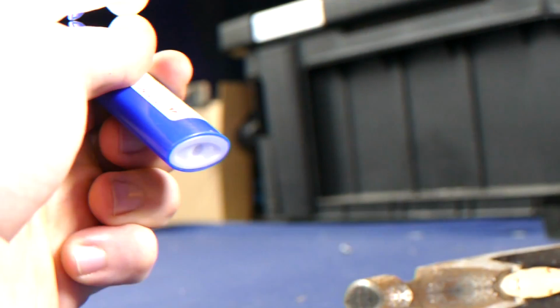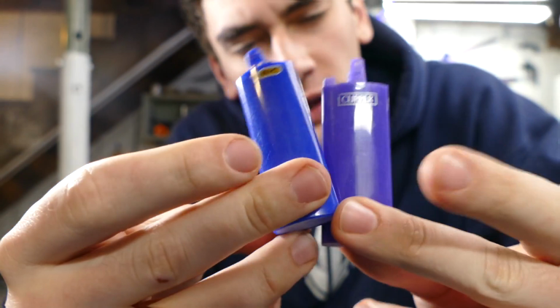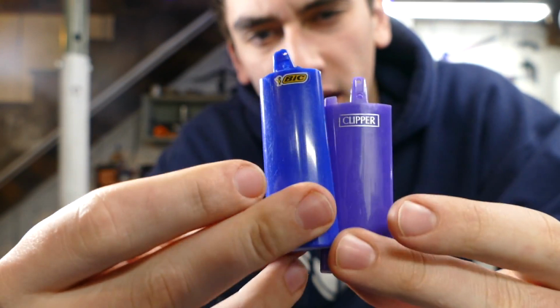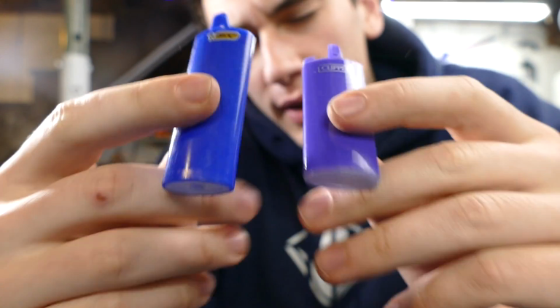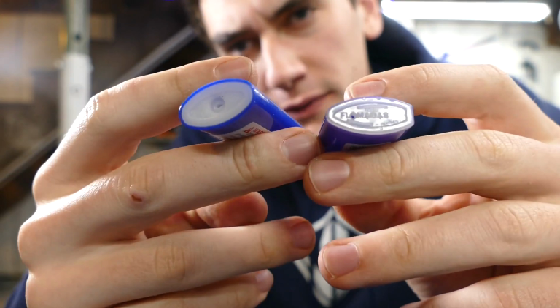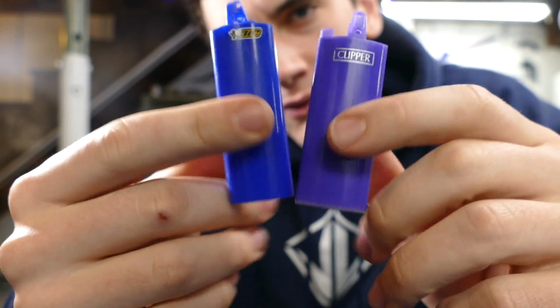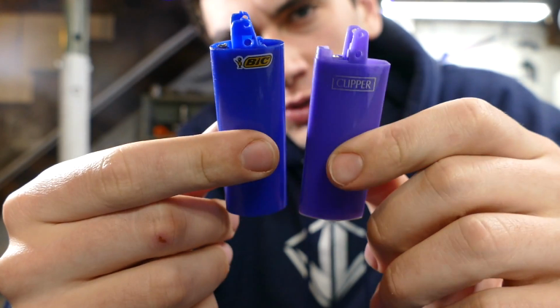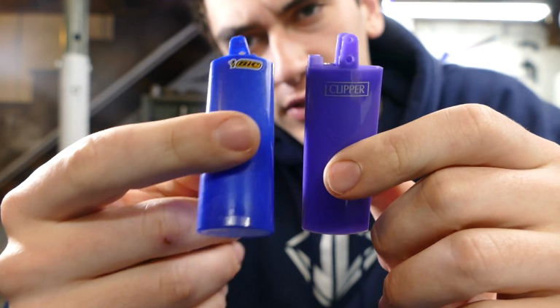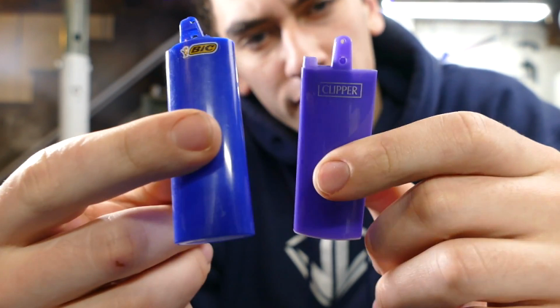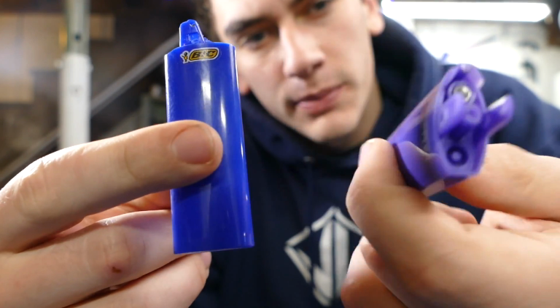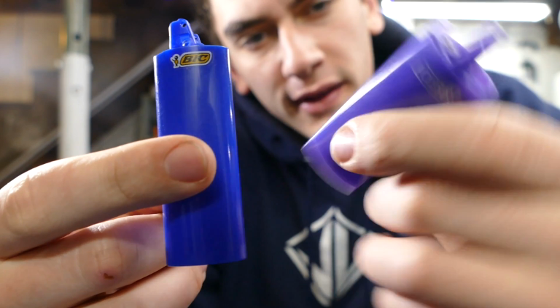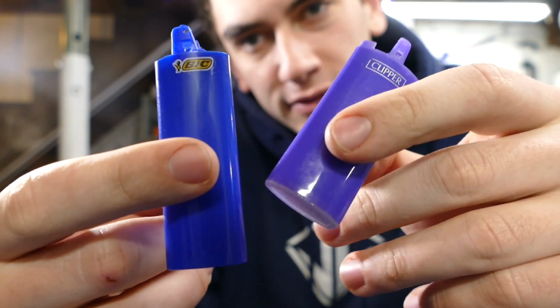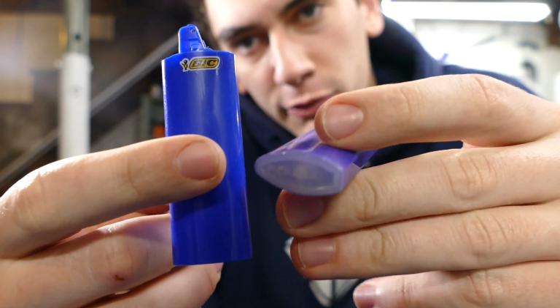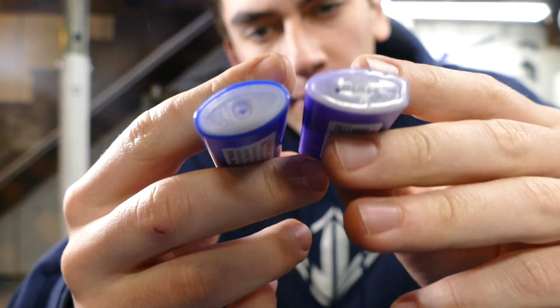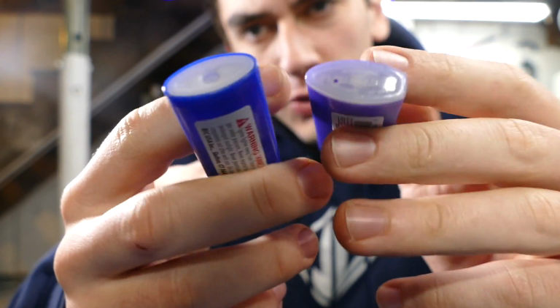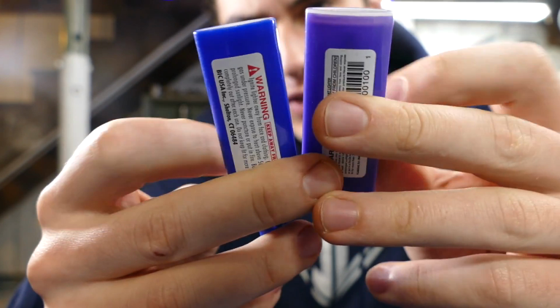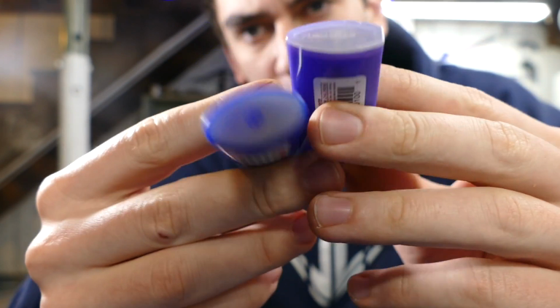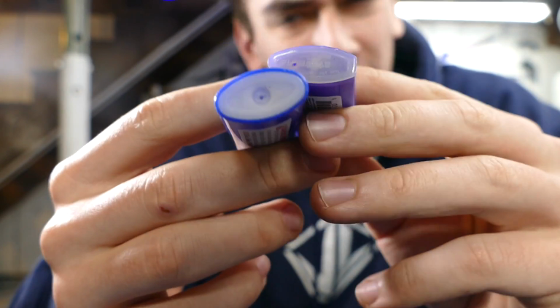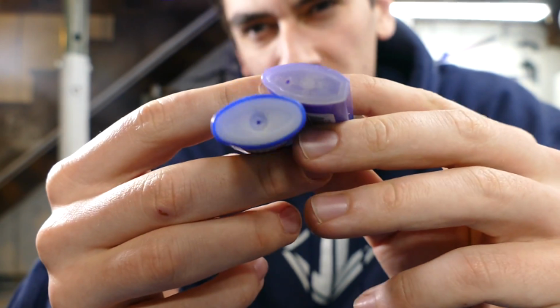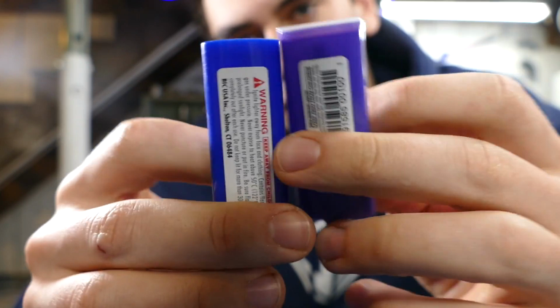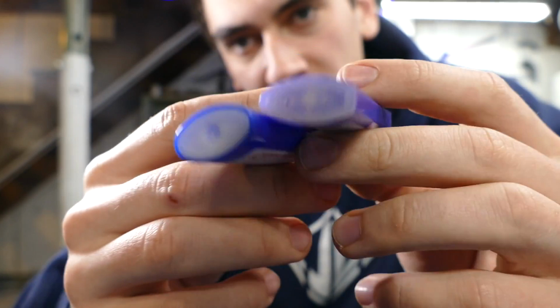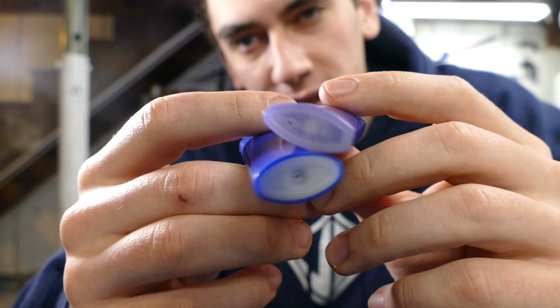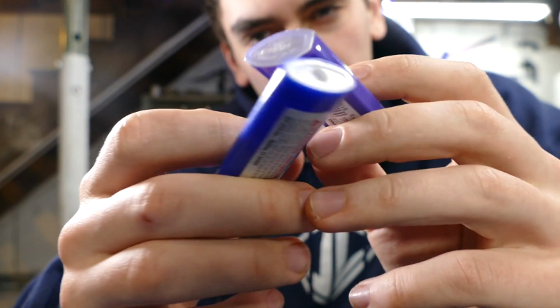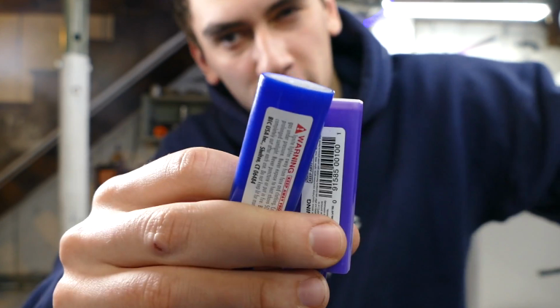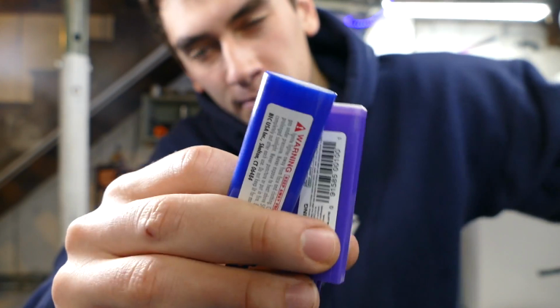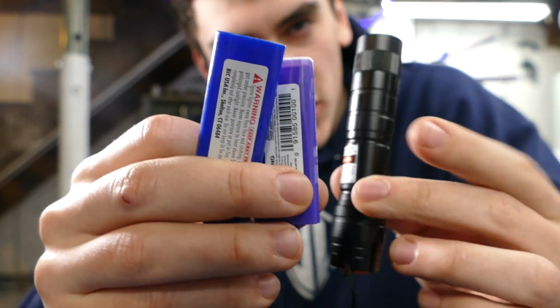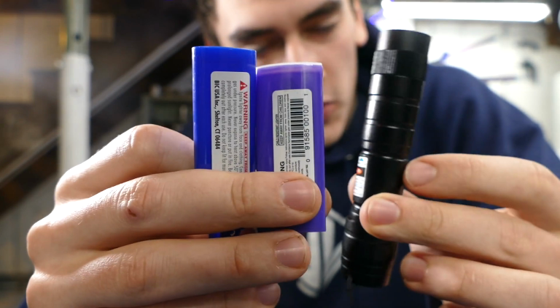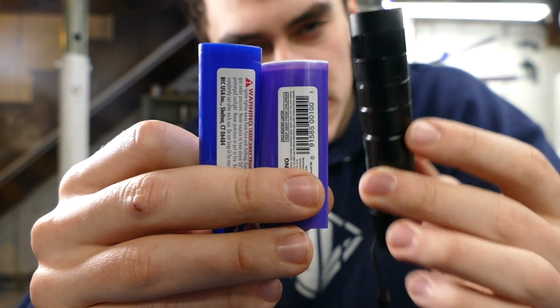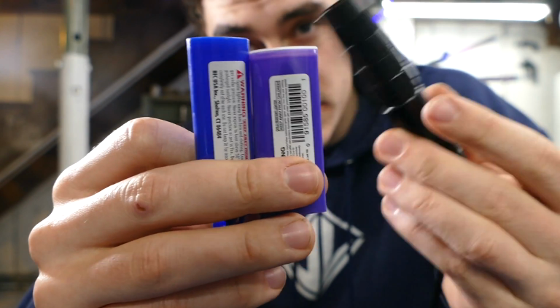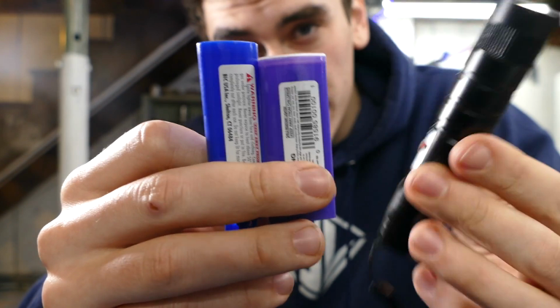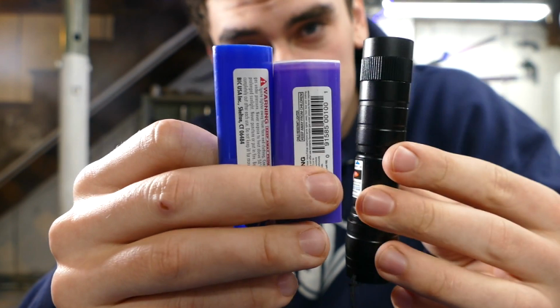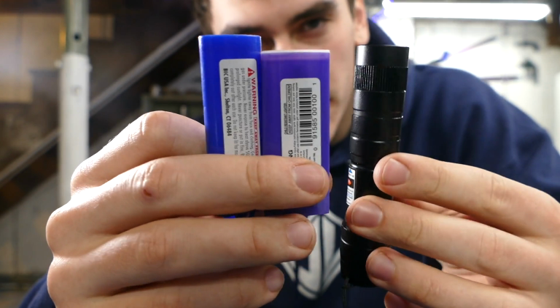So a little update: I've emptied the fuel out of these two lighters — one is the Bic and the other is an off-brand. I'm not really sure which one is going to be the best housing. We're going to hollow these out and figure out how to cram this 100 milliwatt laser into them.